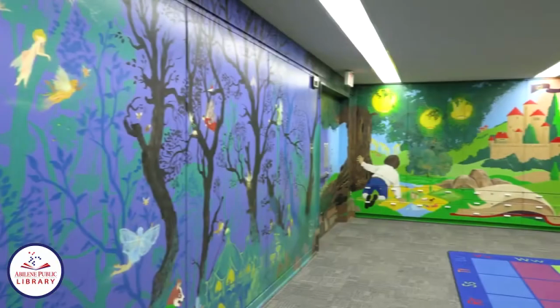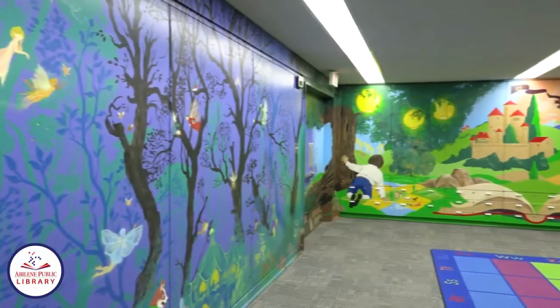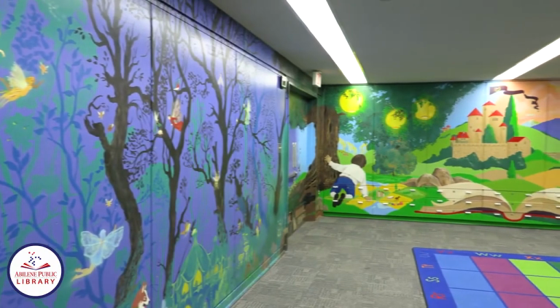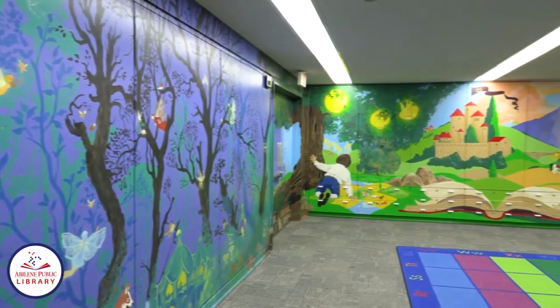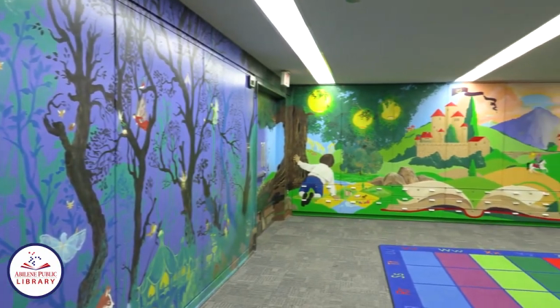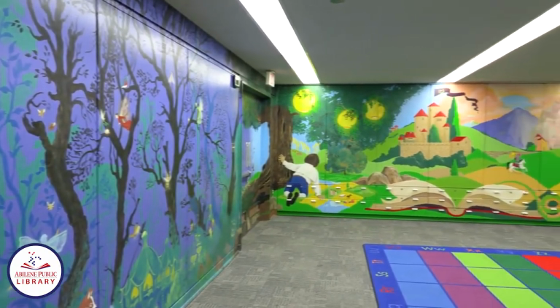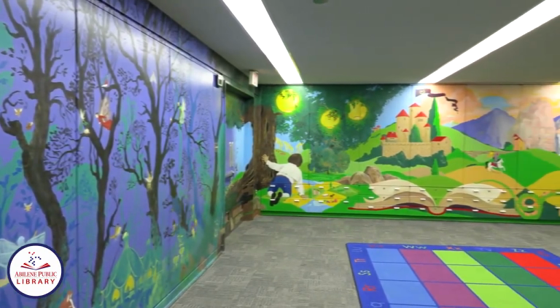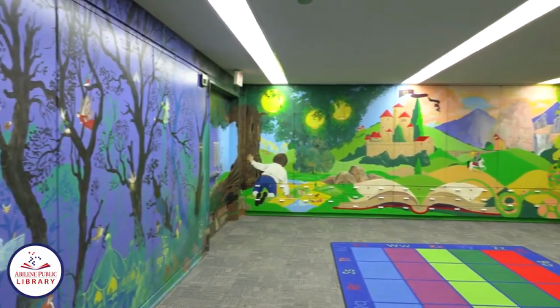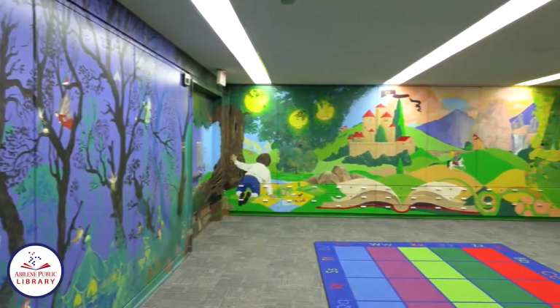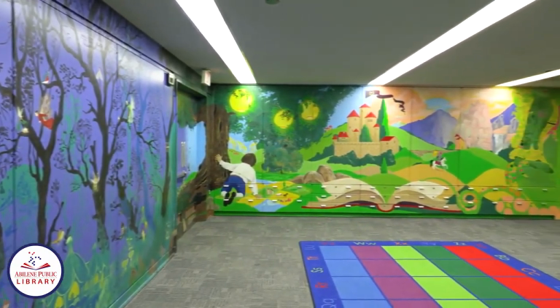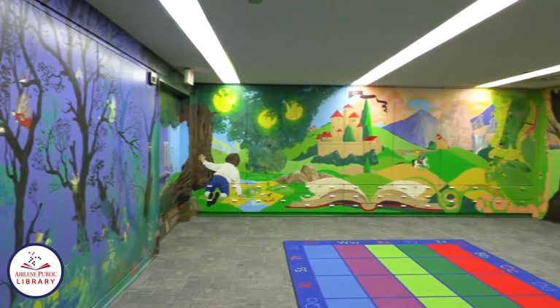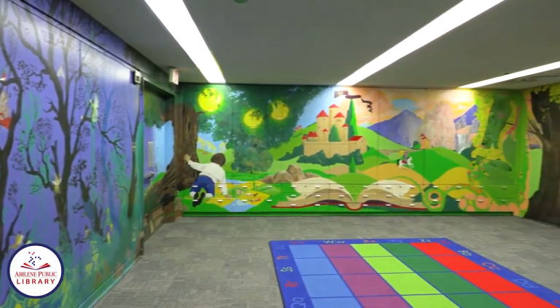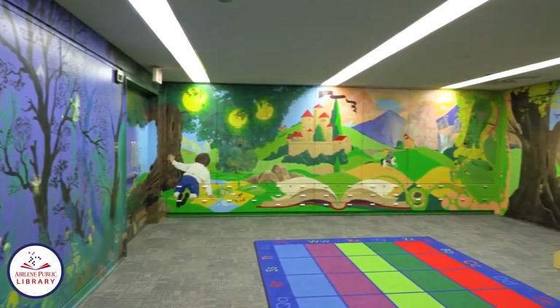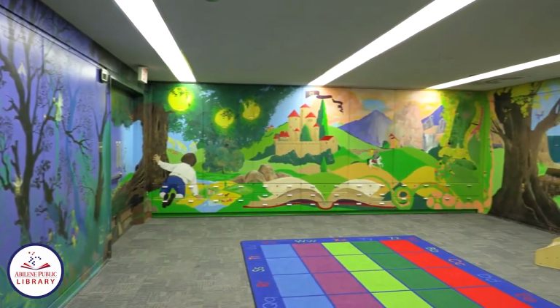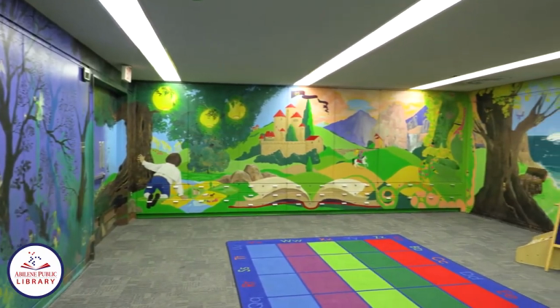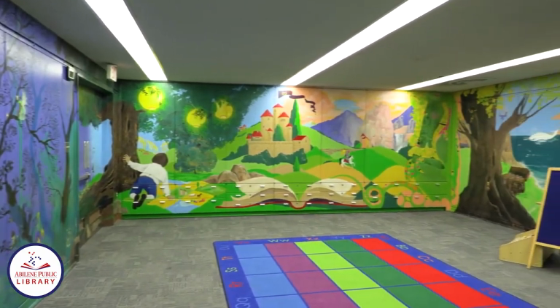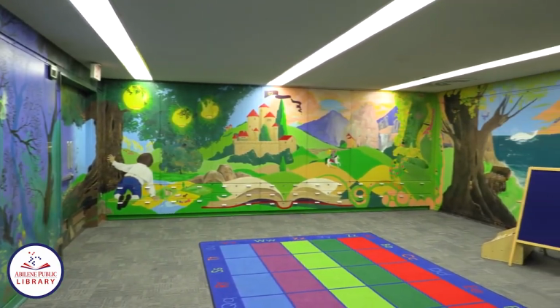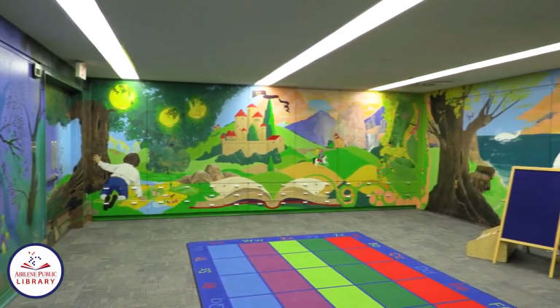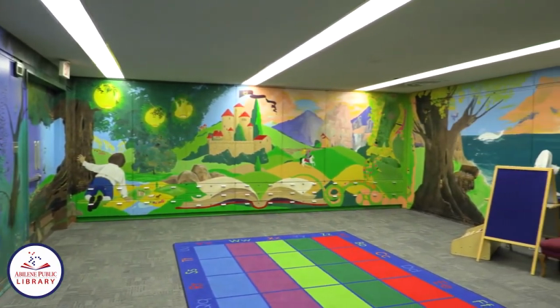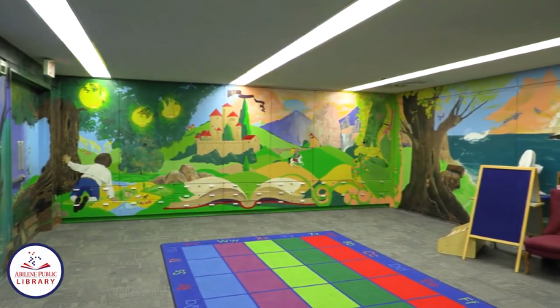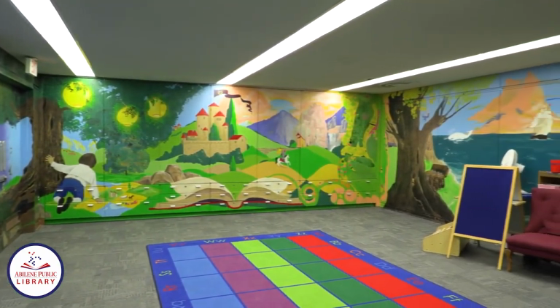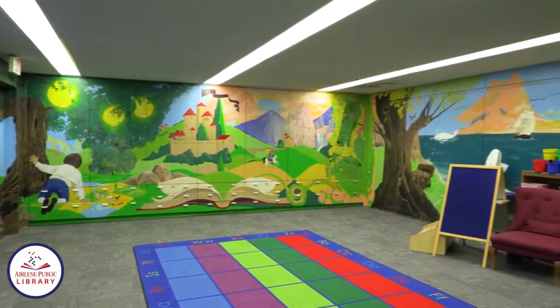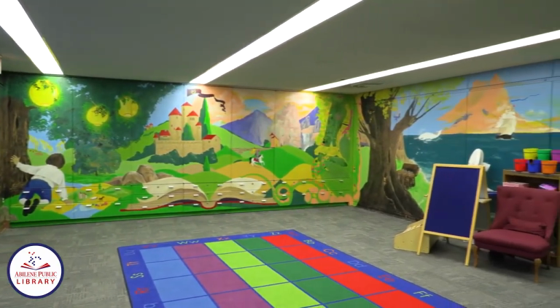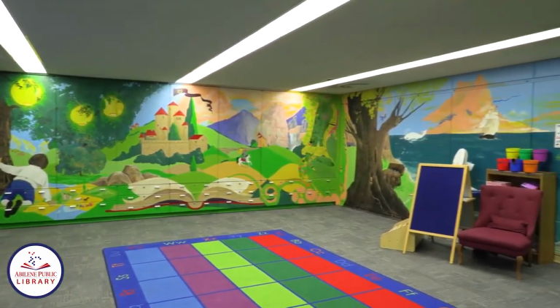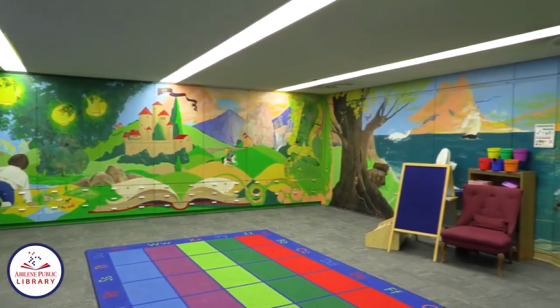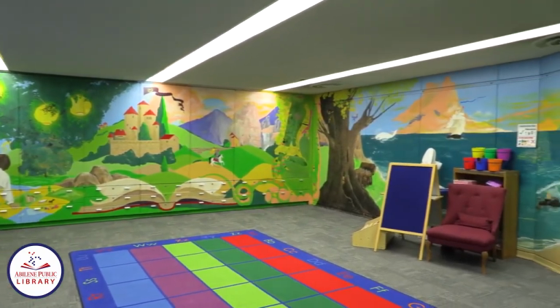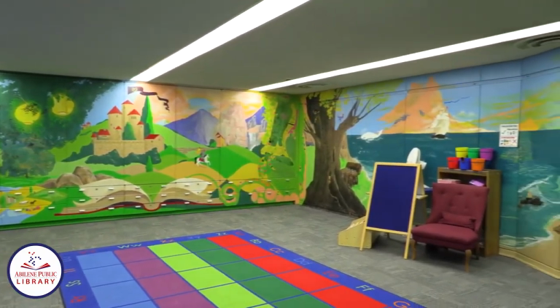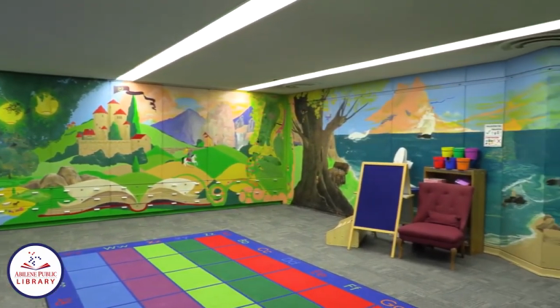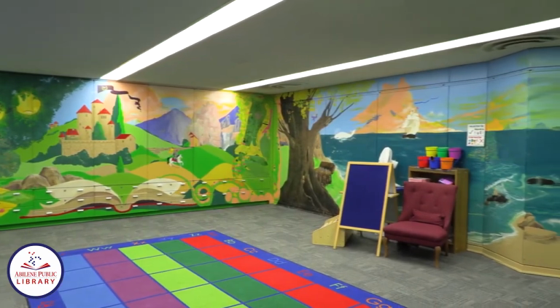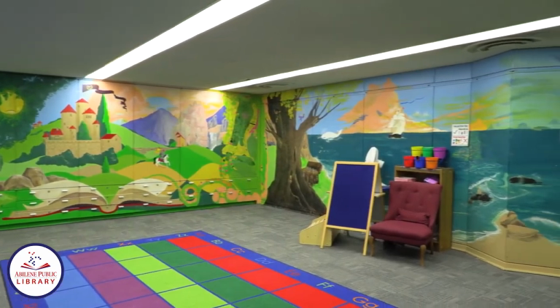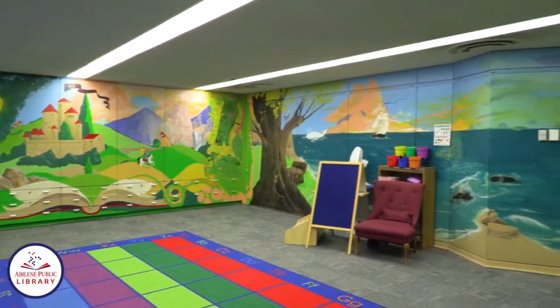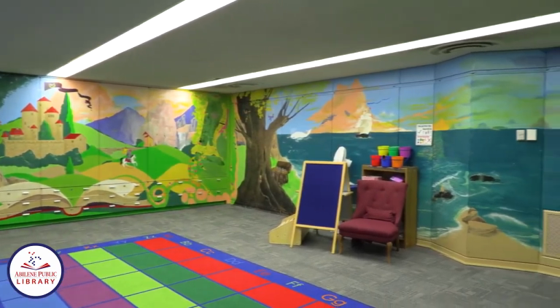This room used to be just plain blank walls until in 2006 the Junior League of Abilene and Deborah Warr came together to paint this awesome mural.